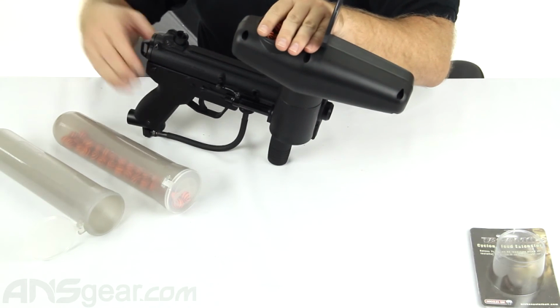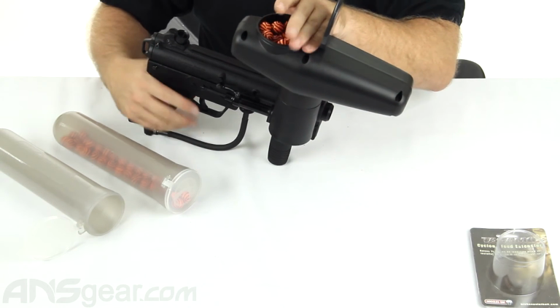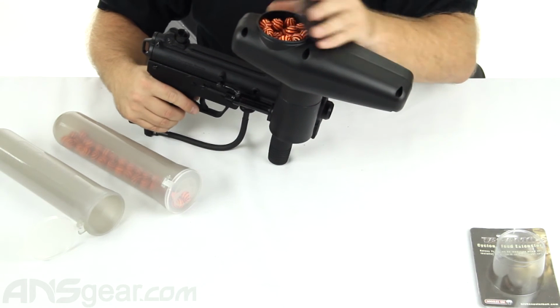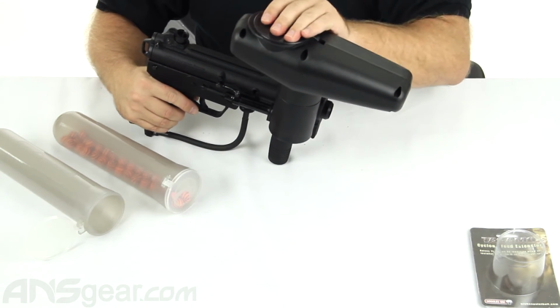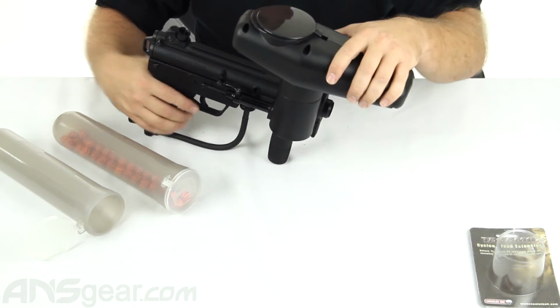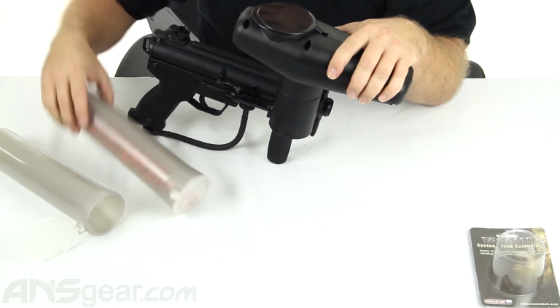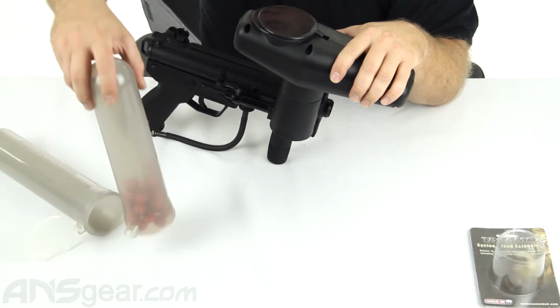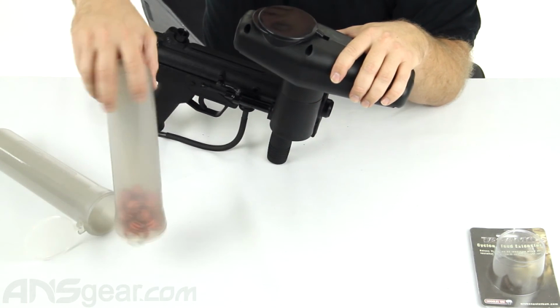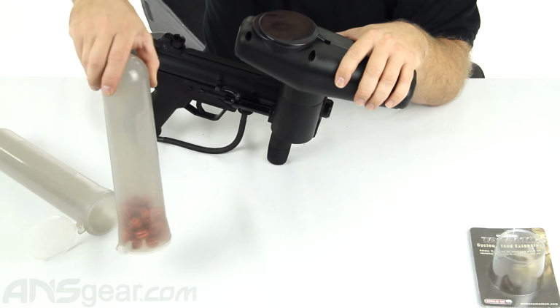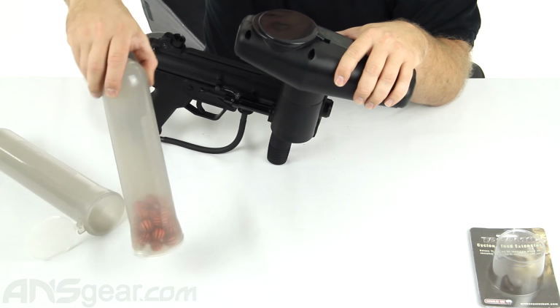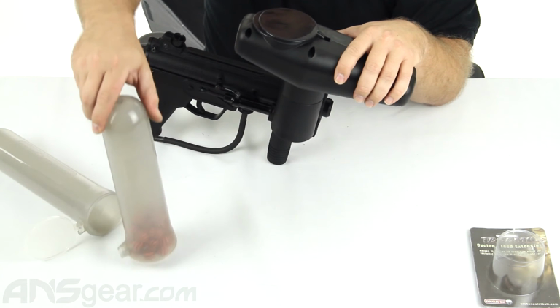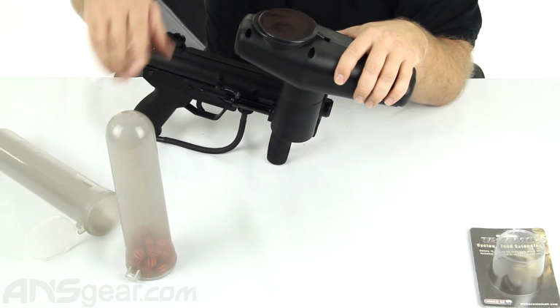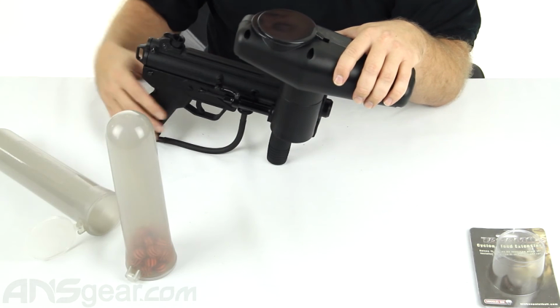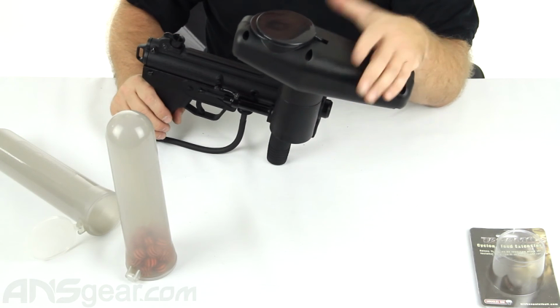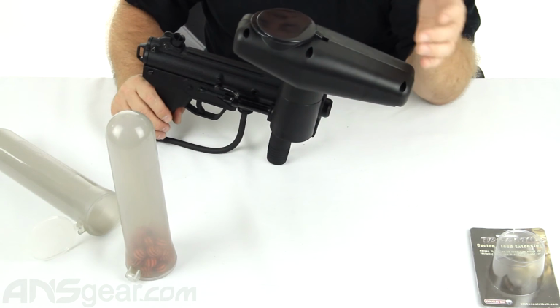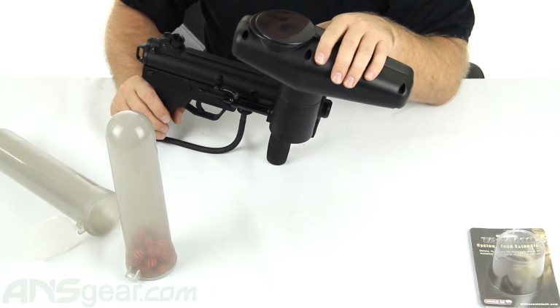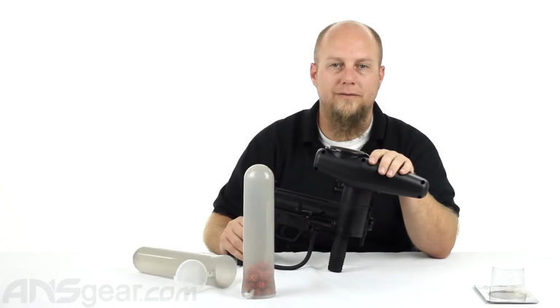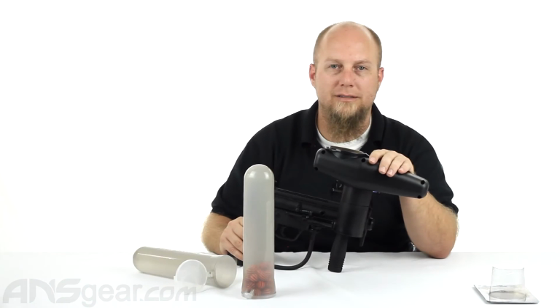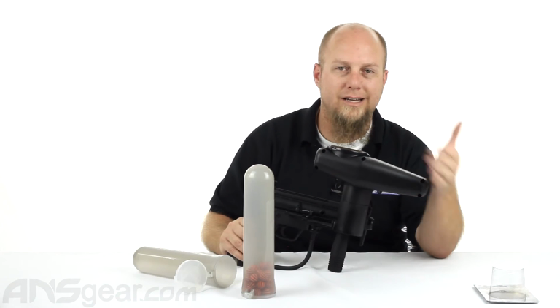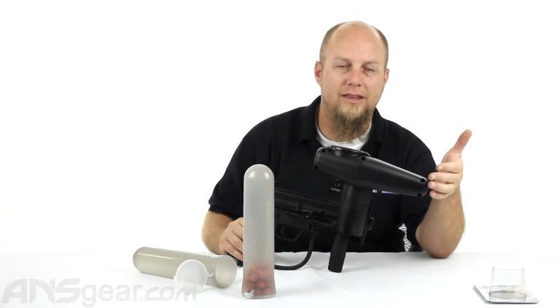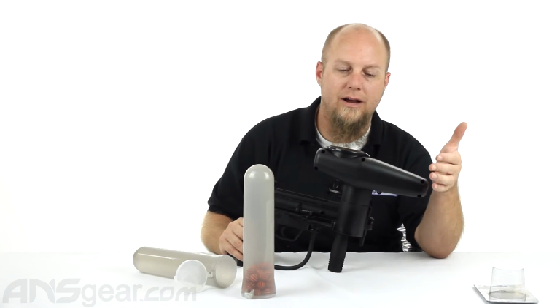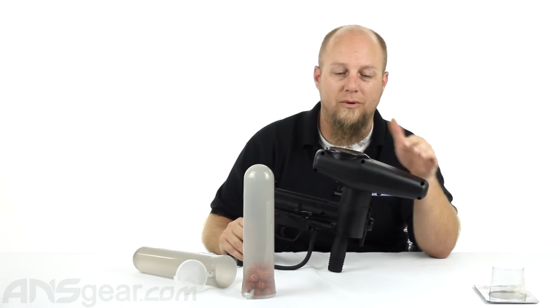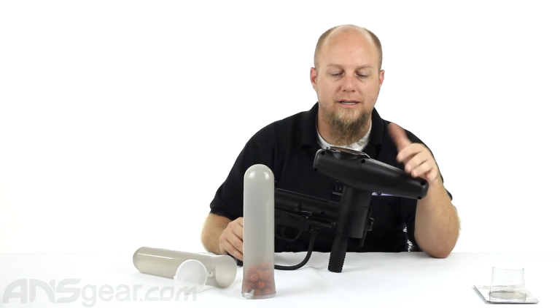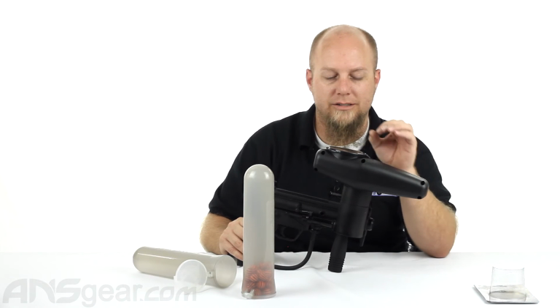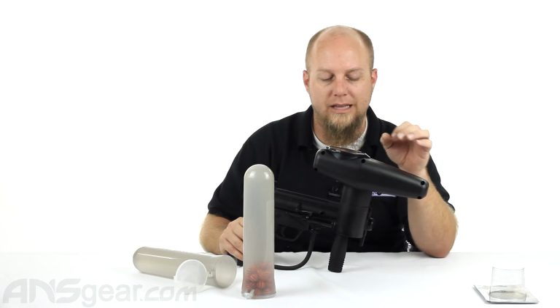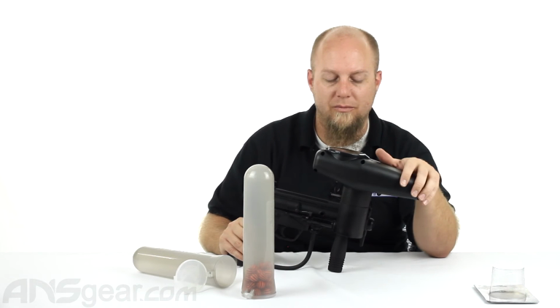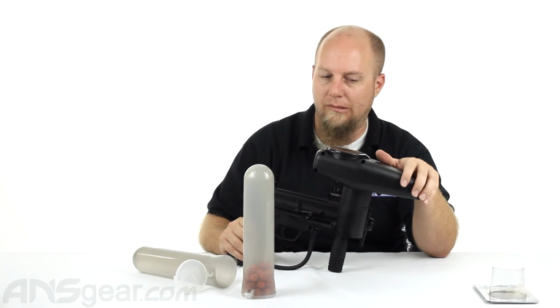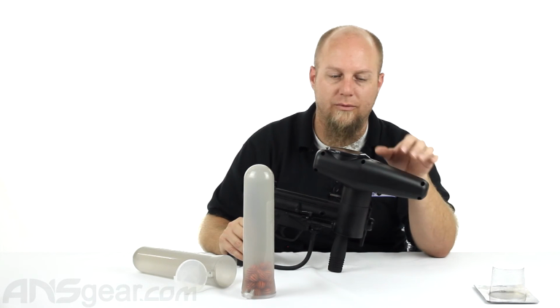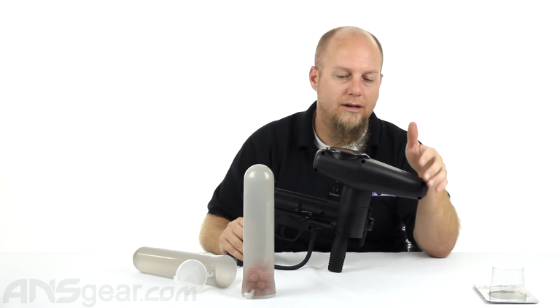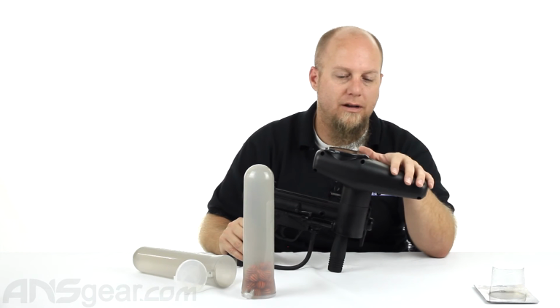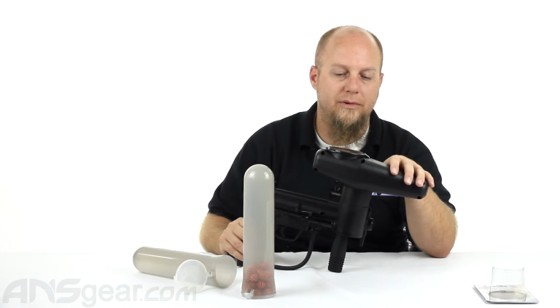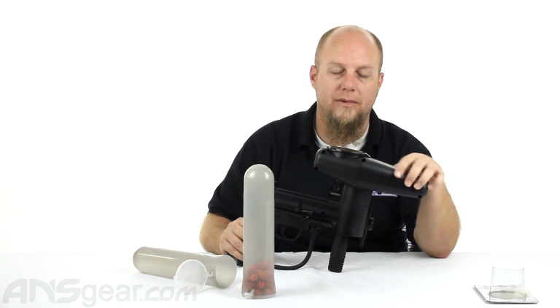We lost another one. So you can see what's left in there — maybe 20 balls or so. So 250 plus again, kind of like the RAP4 one. It does carry just a slight bit more than the RAP4, but not a tremendous amount.